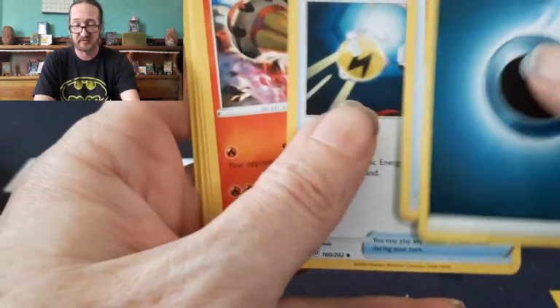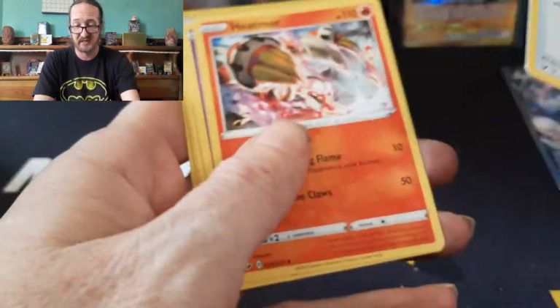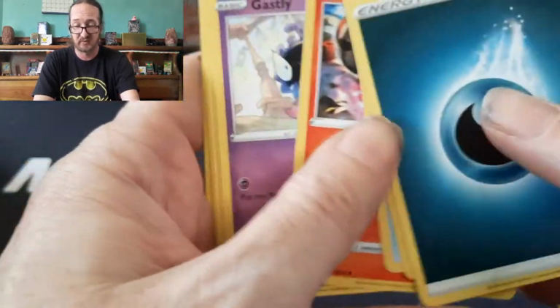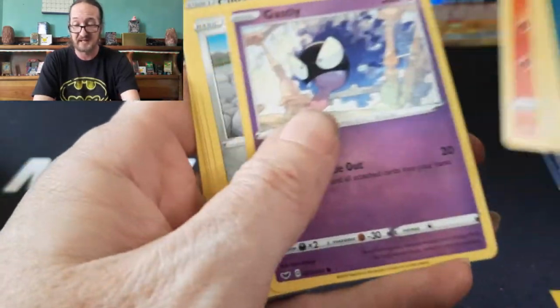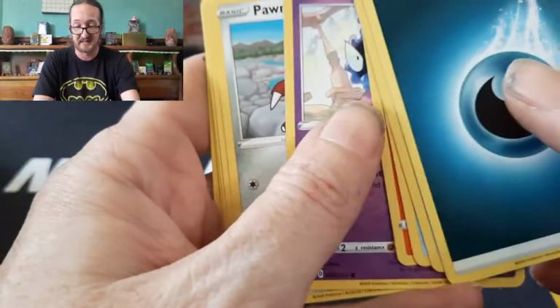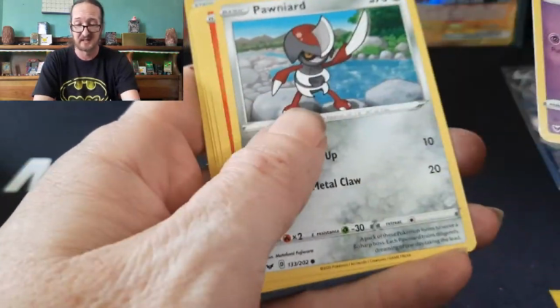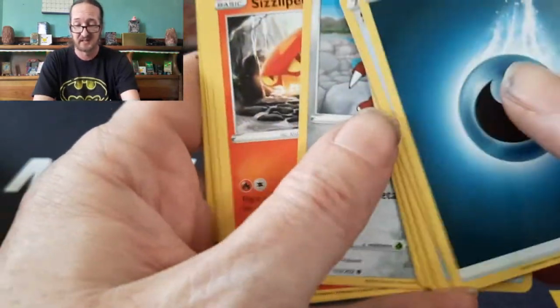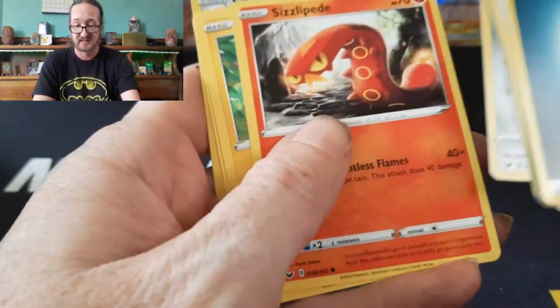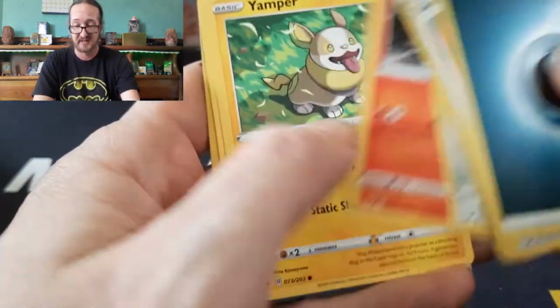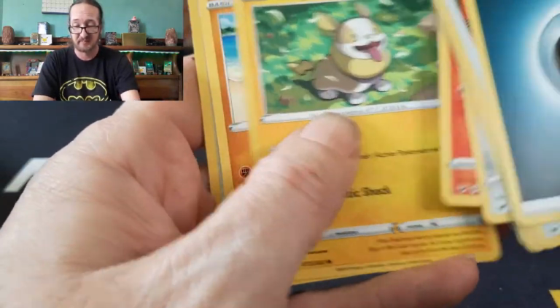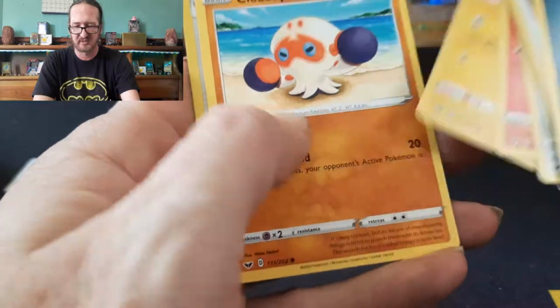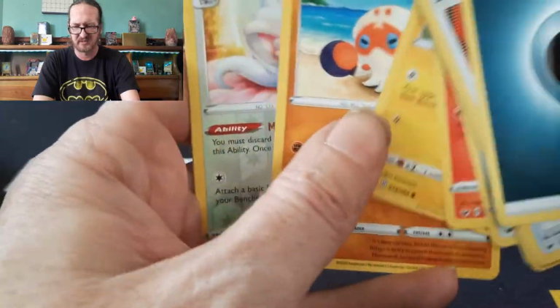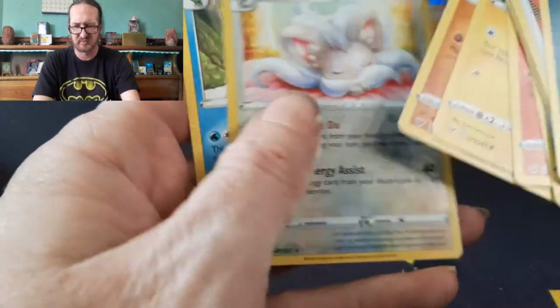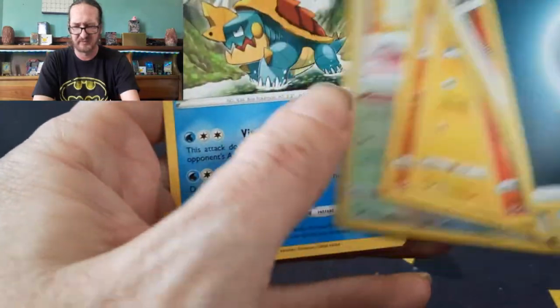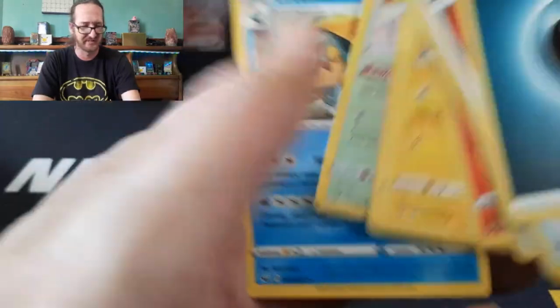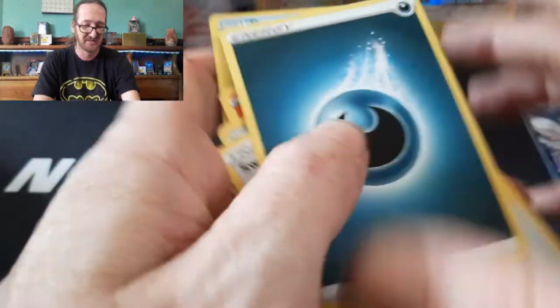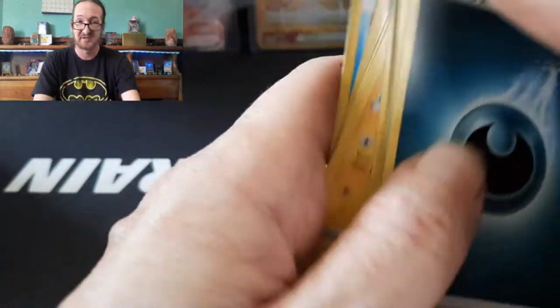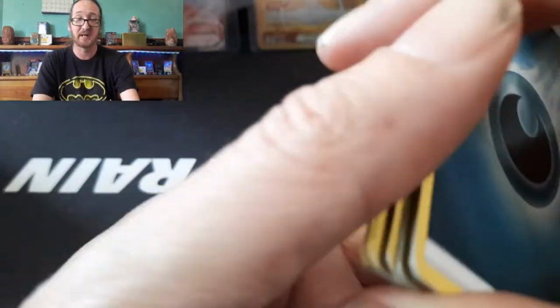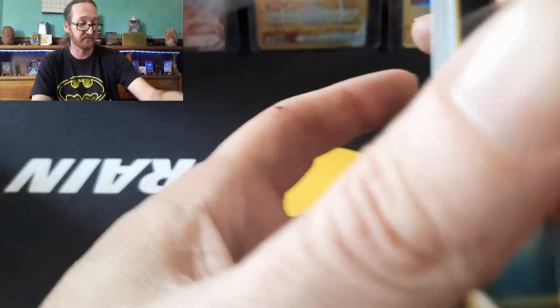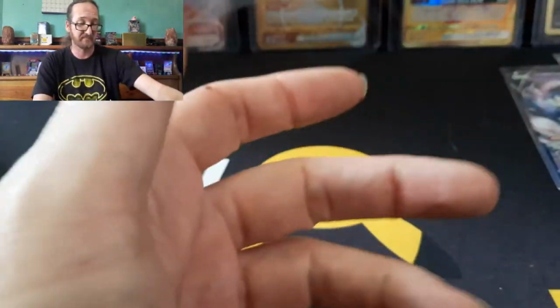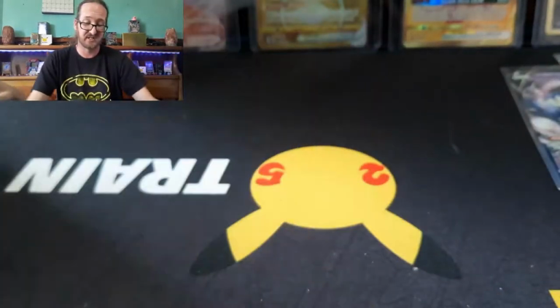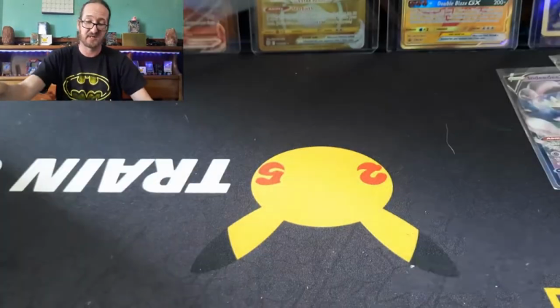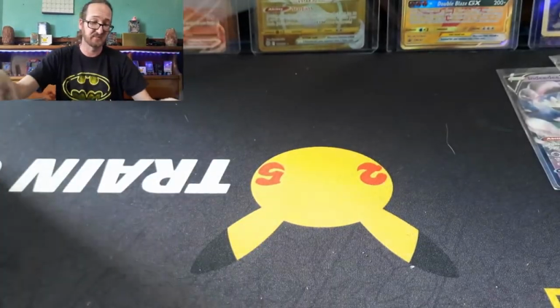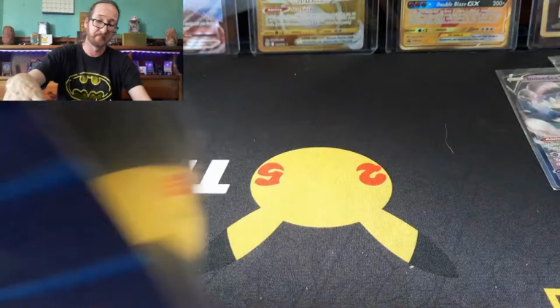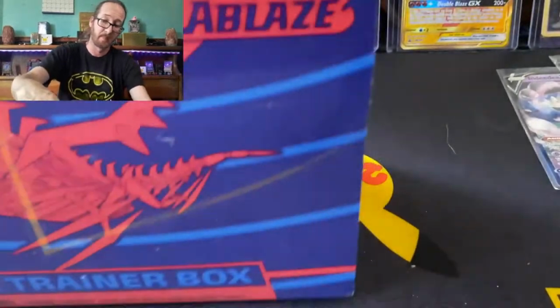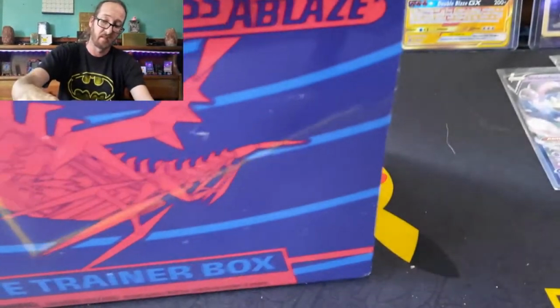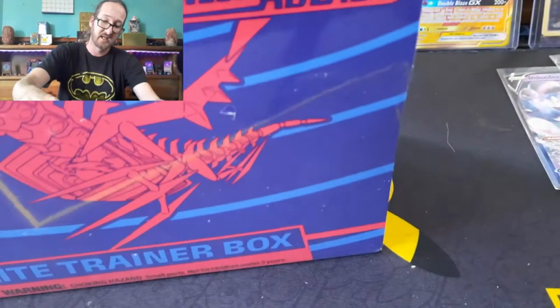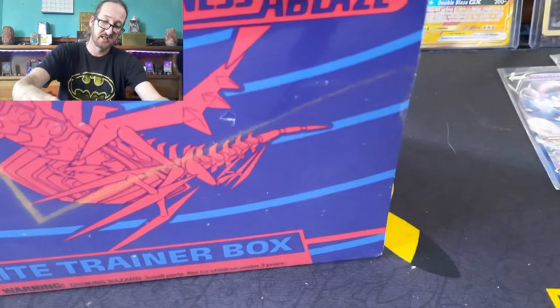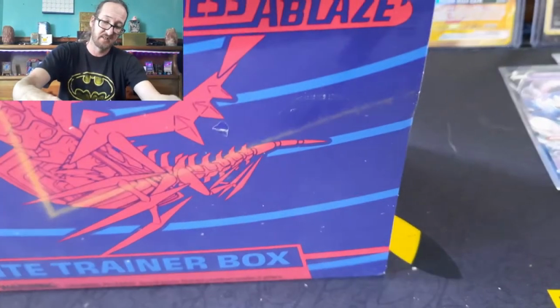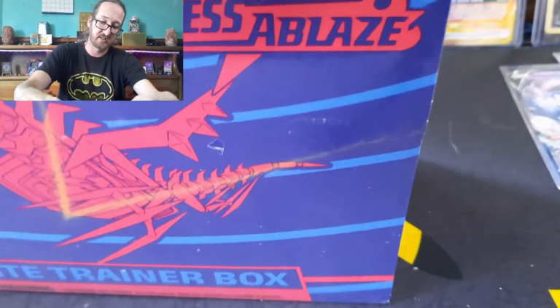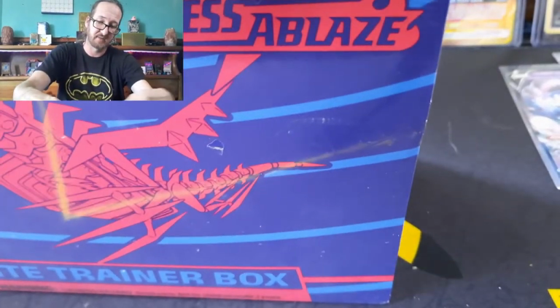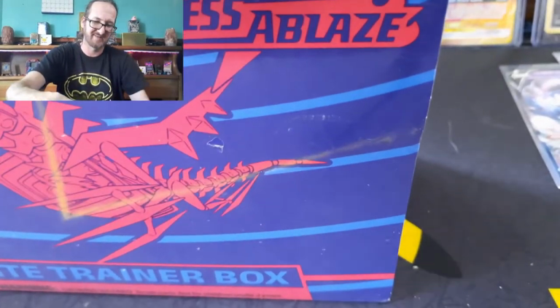Pack results: Energy Retrieval, Heatmor, Ghastly, Sizzlipede, Yamper — this looks really familiar, I've opened that one before. On to the next ETB: Darkness Ablaze.